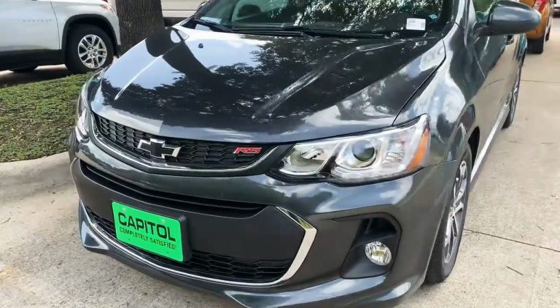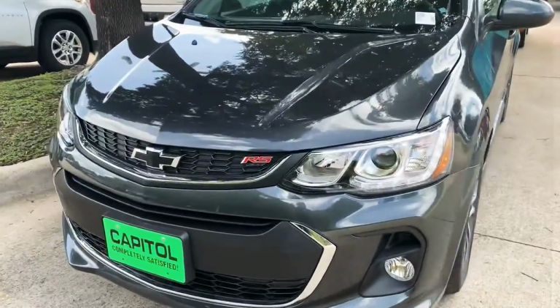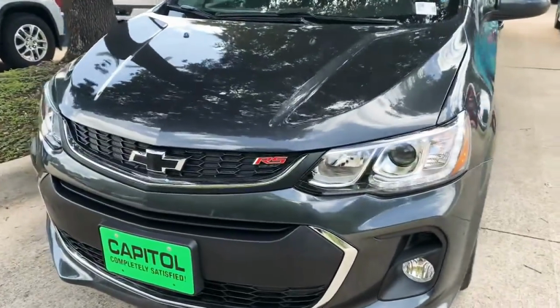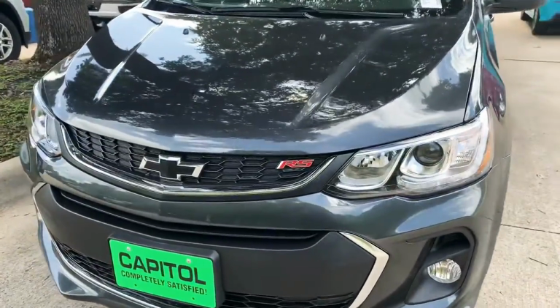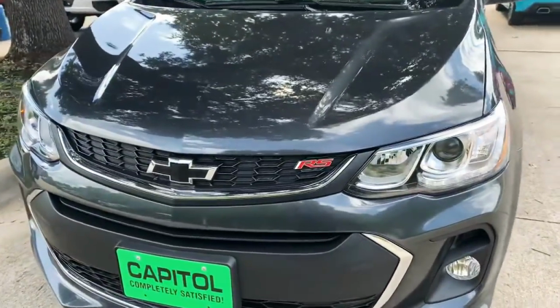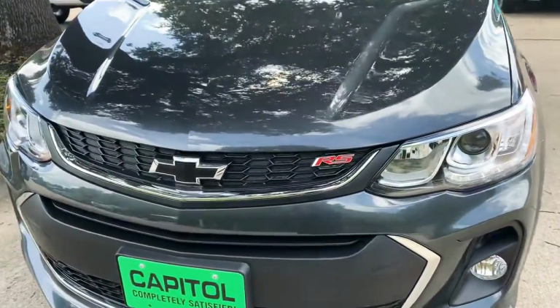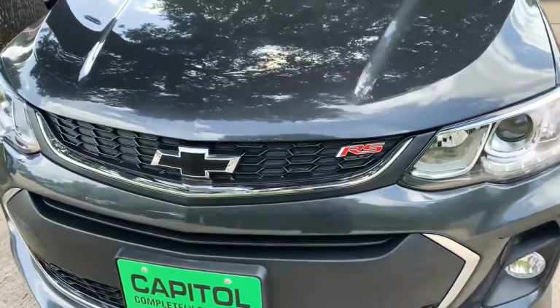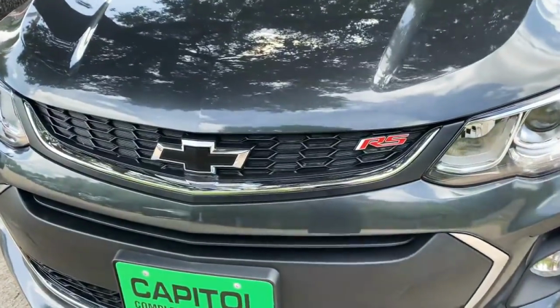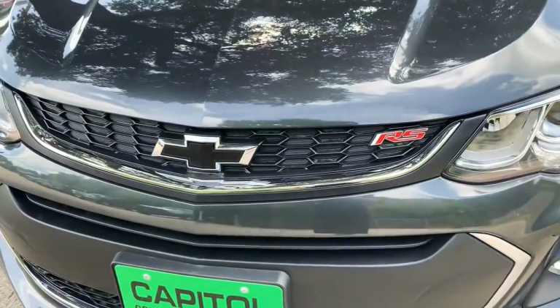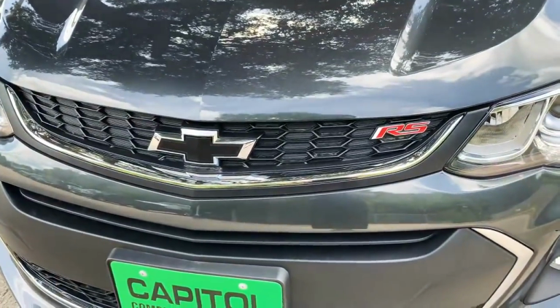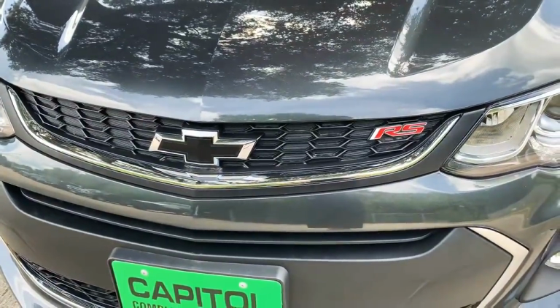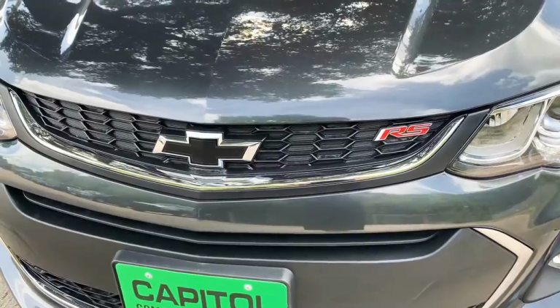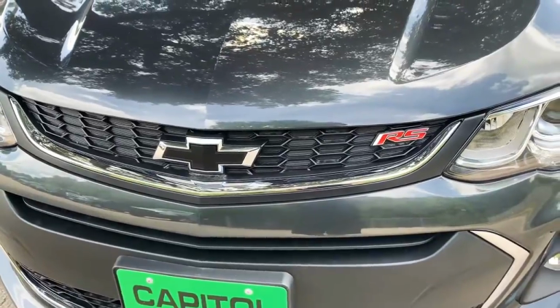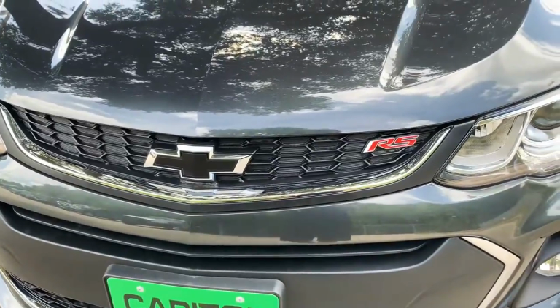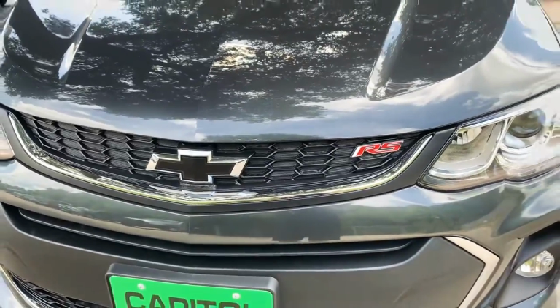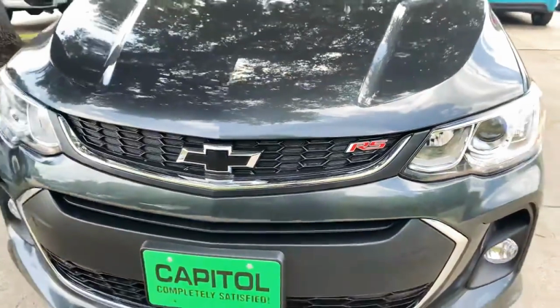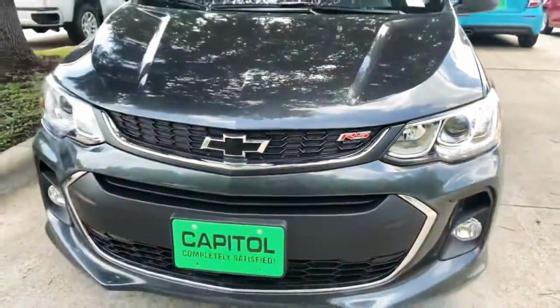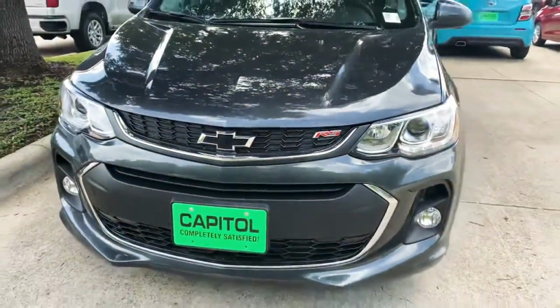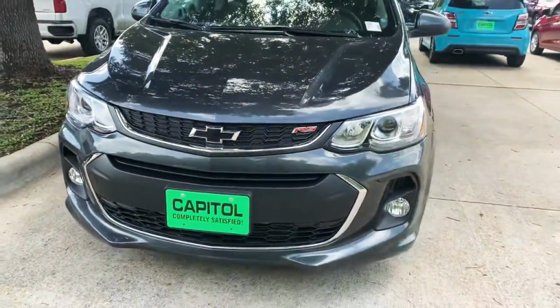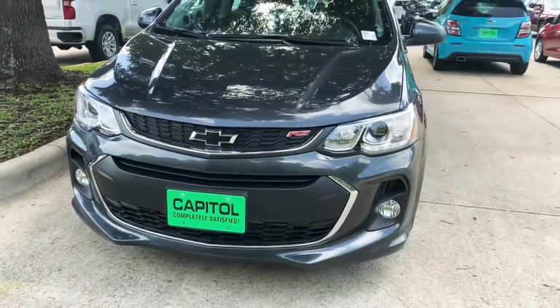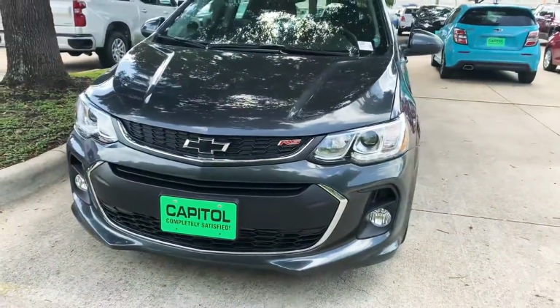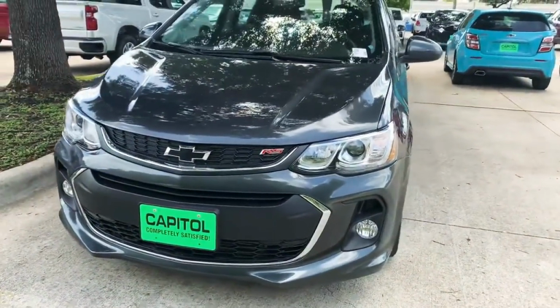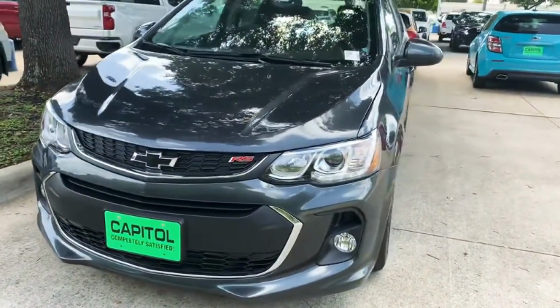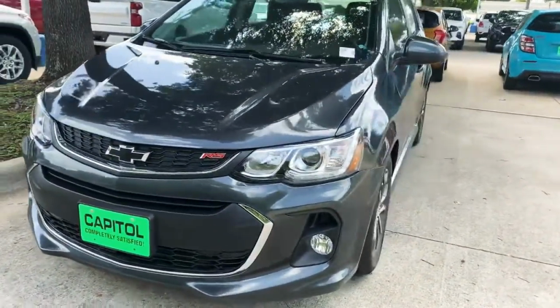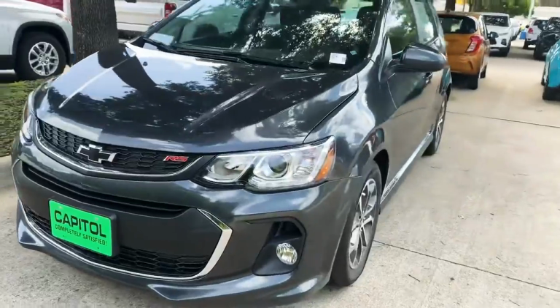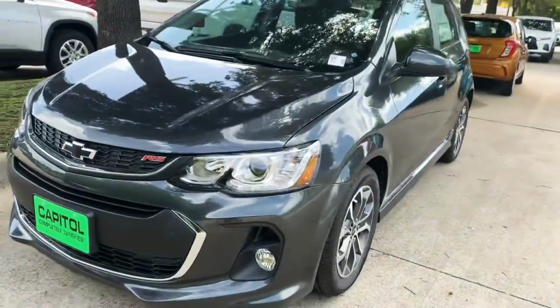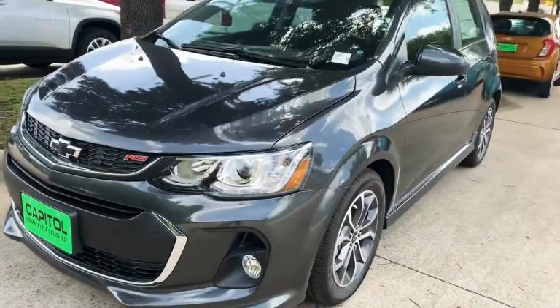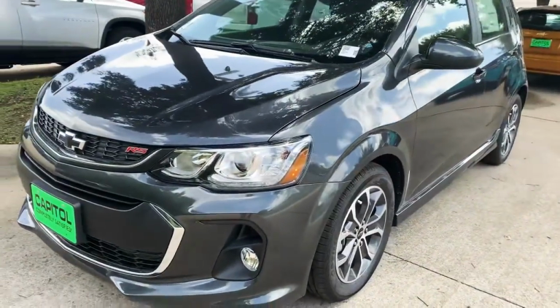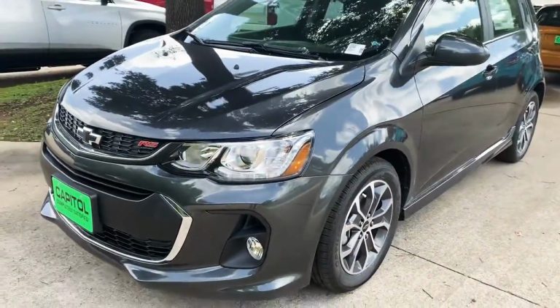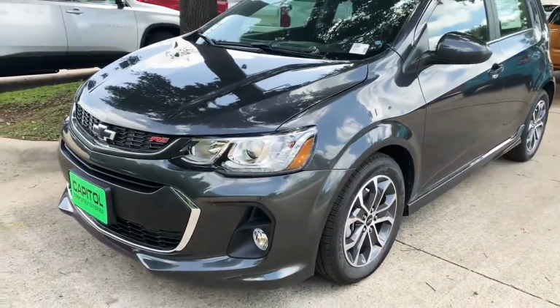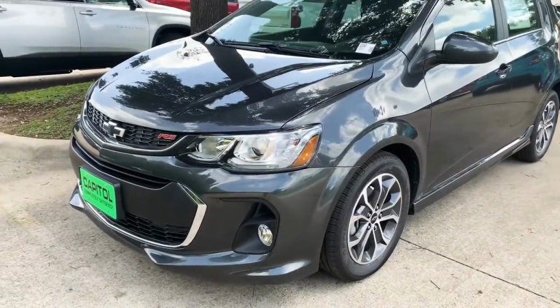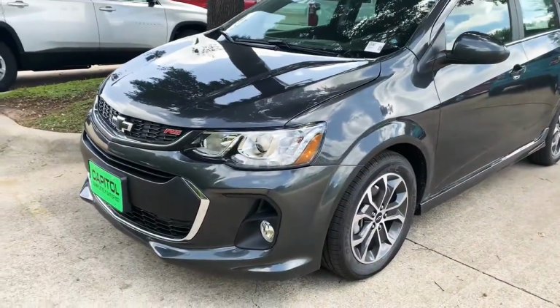I love this one because it's actually going to give you the black bow ties, the red RS edition badging, and LED lighting, which looks amazing. I know you're worried about the fog lights, and it does have those on there.